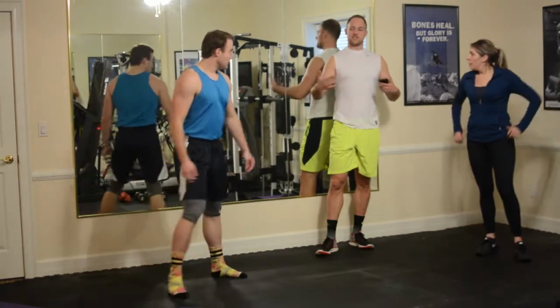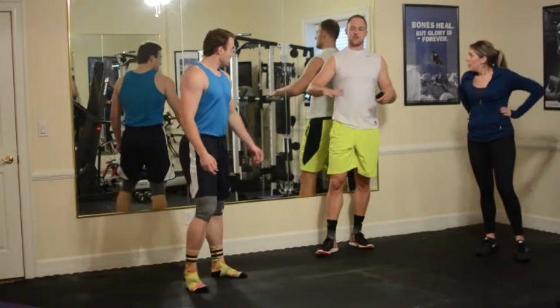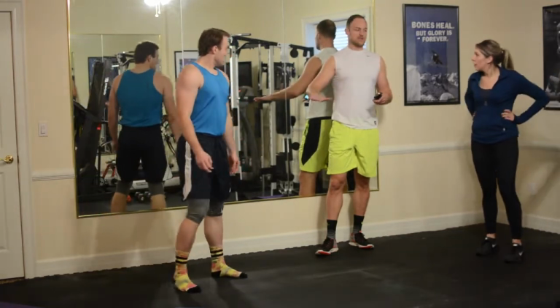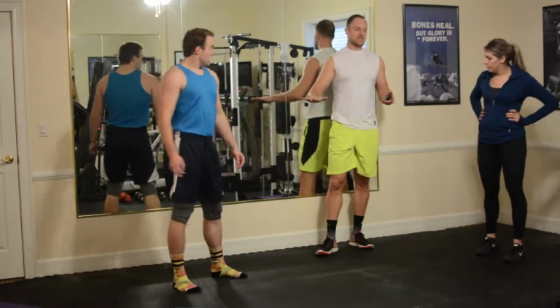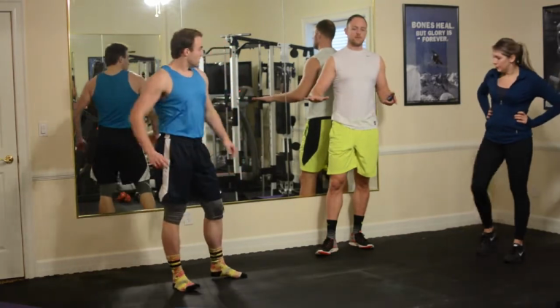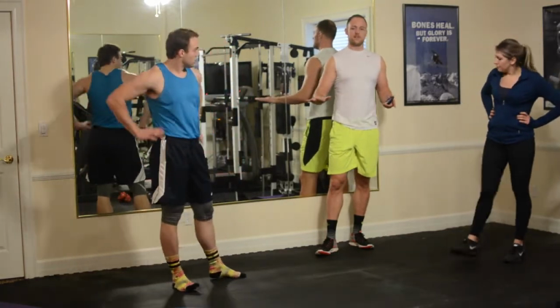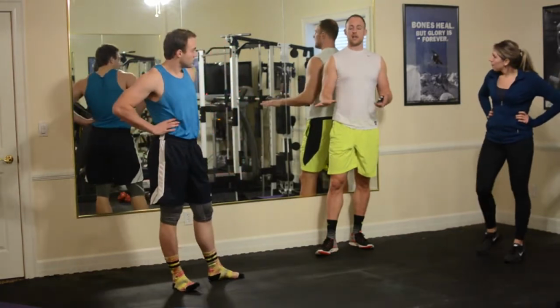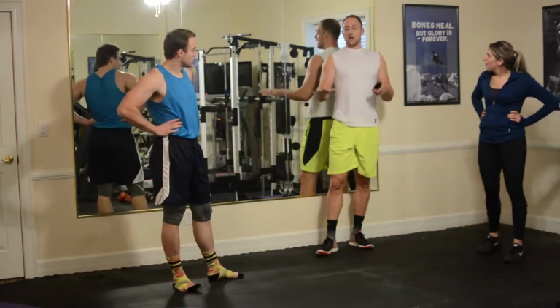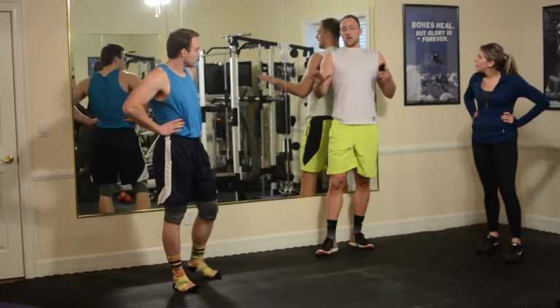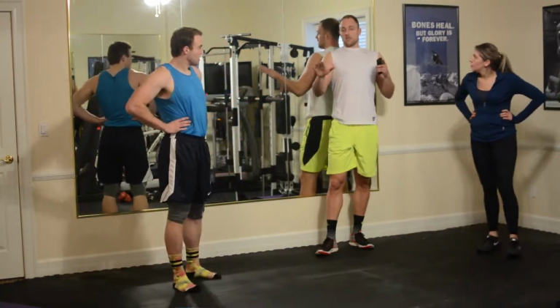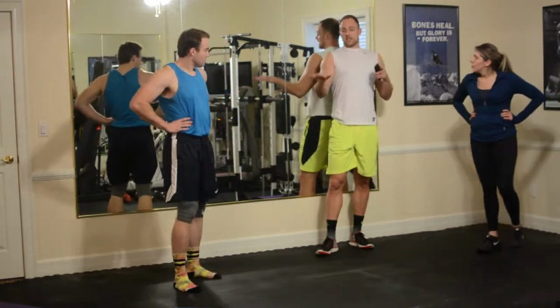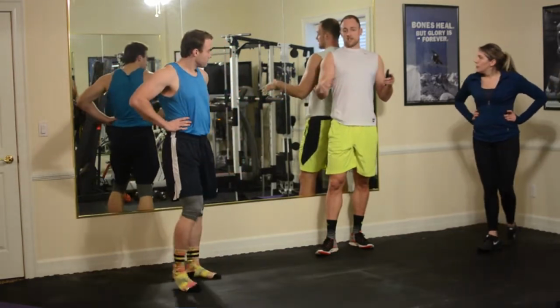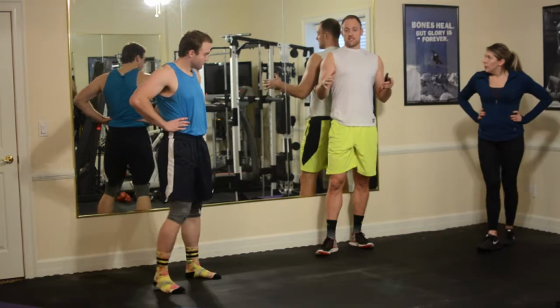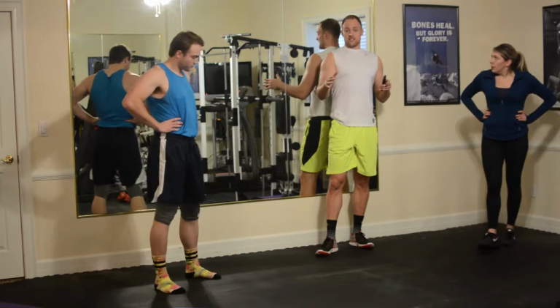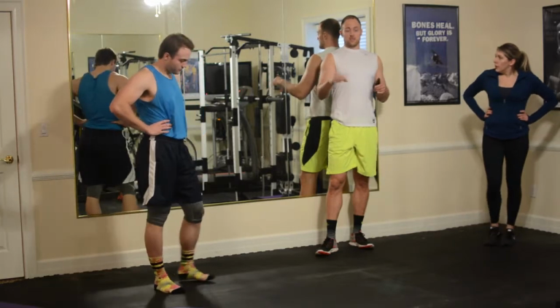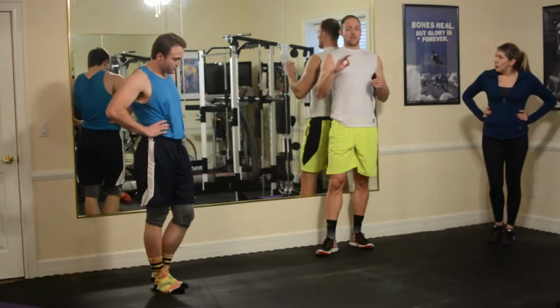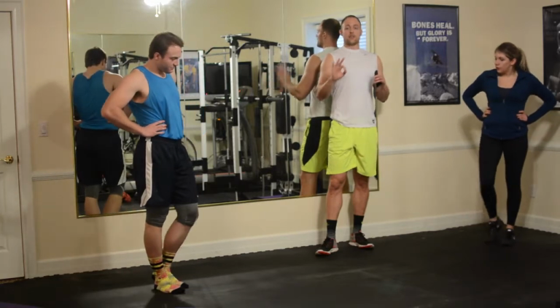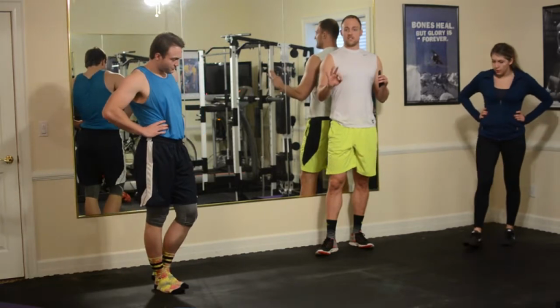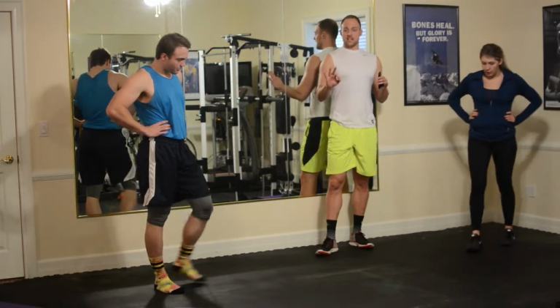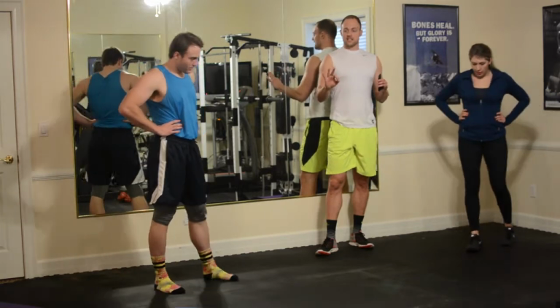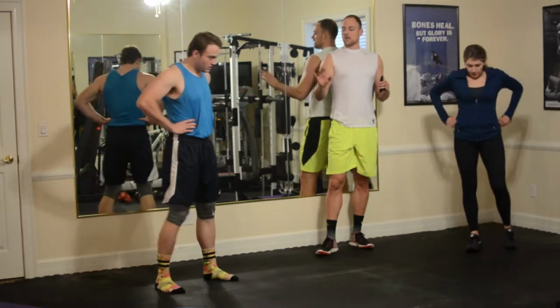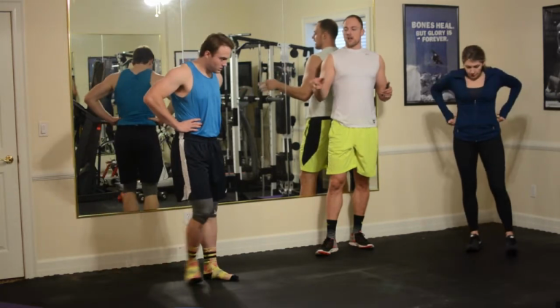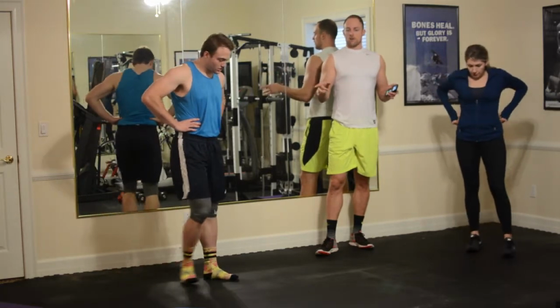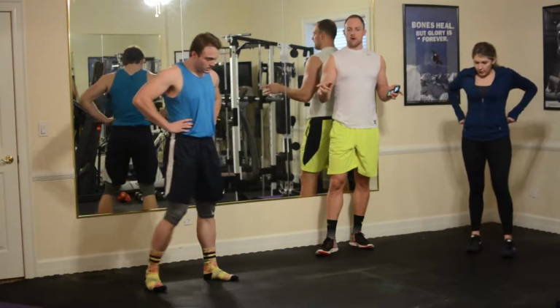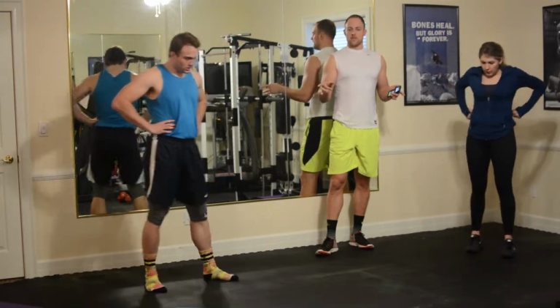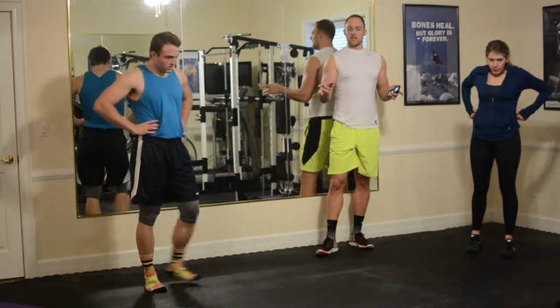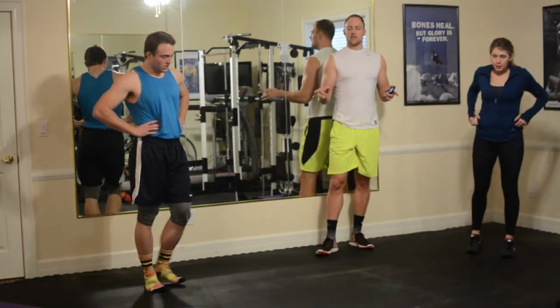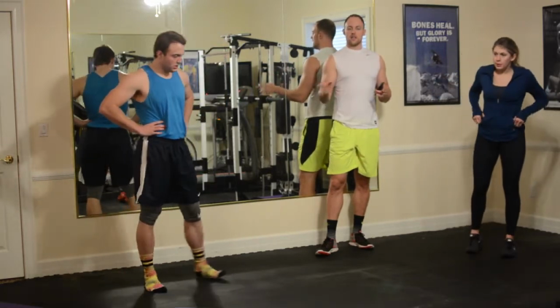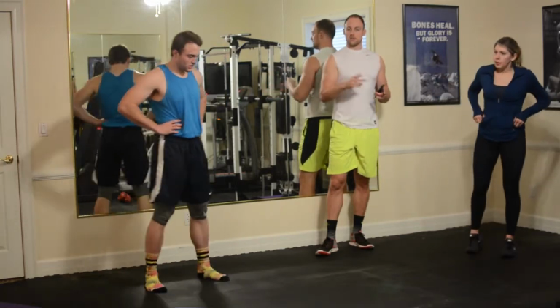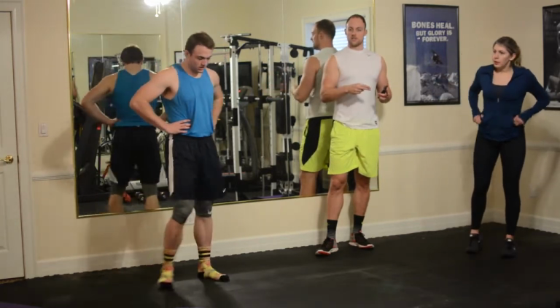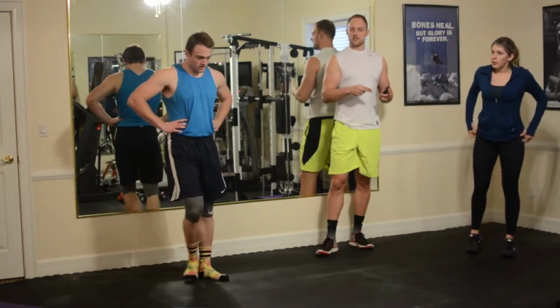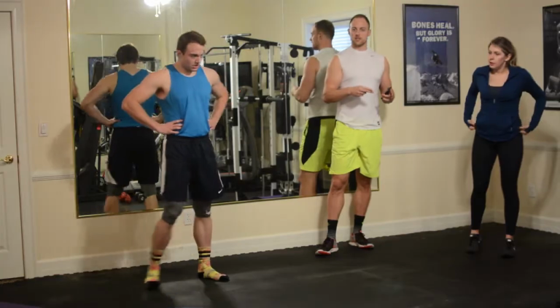Just some lower intensity movements. Because it's lower intensity we're taking about 30 seconds — grab a little water if you need it and then we'll jump into circuit two.